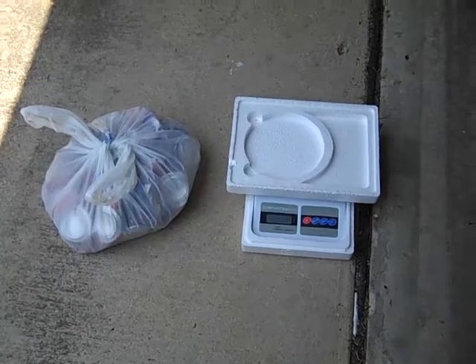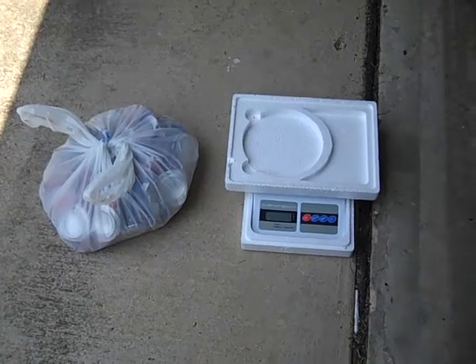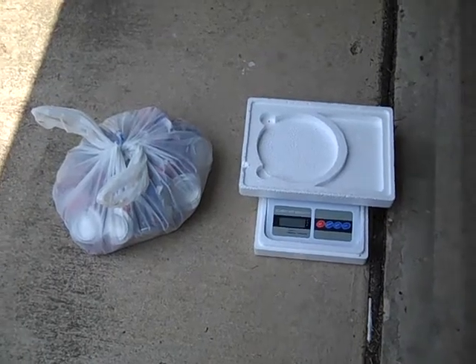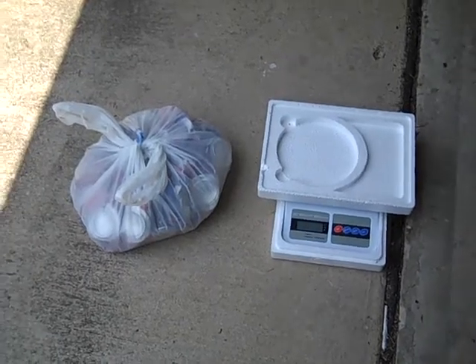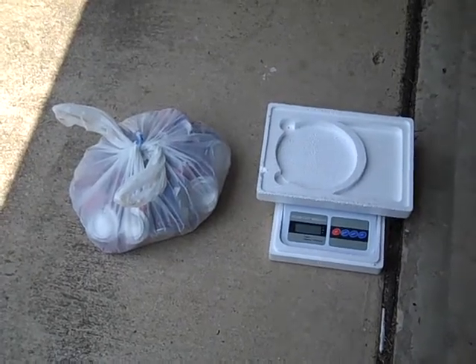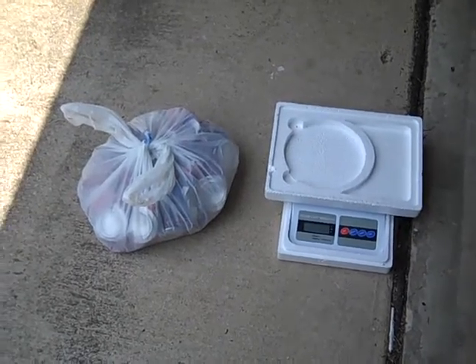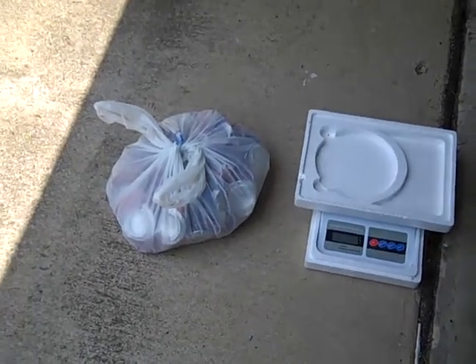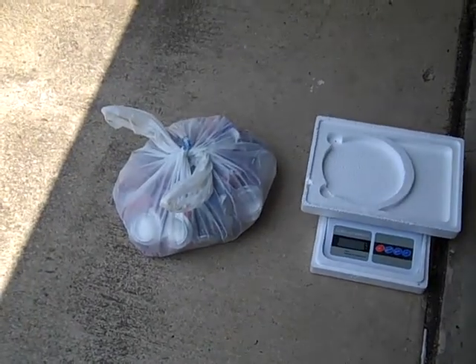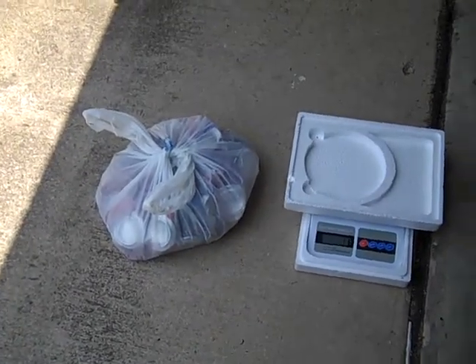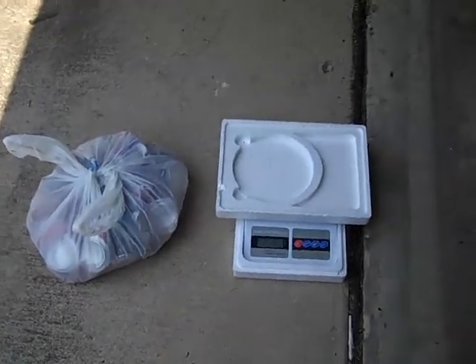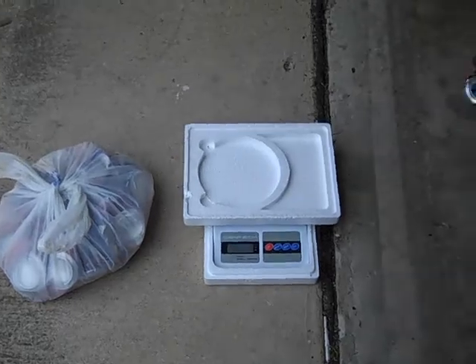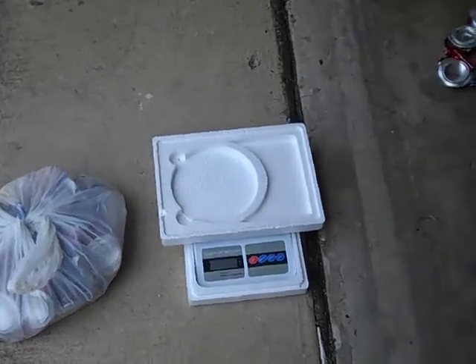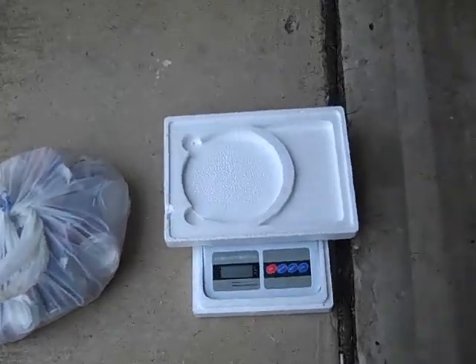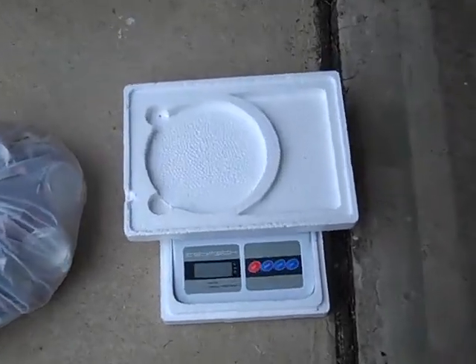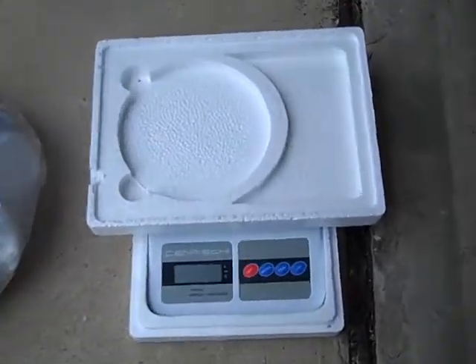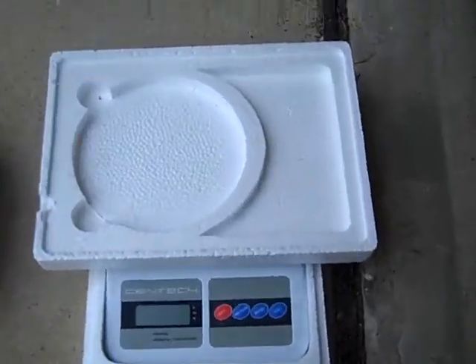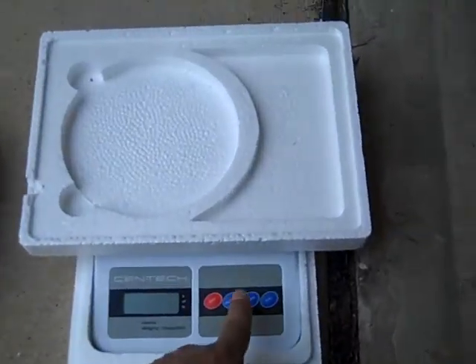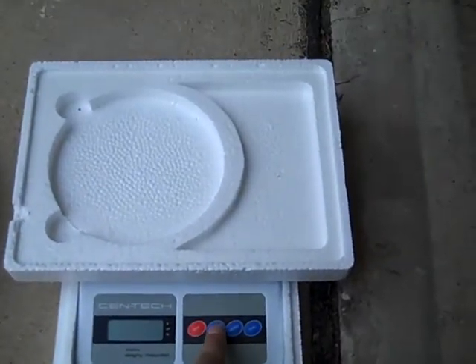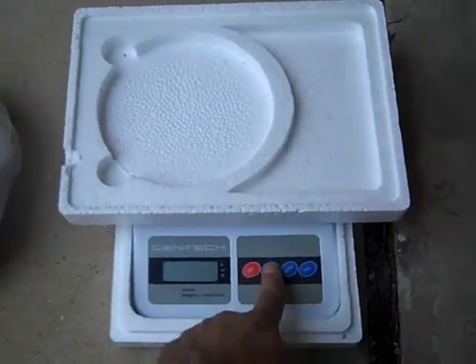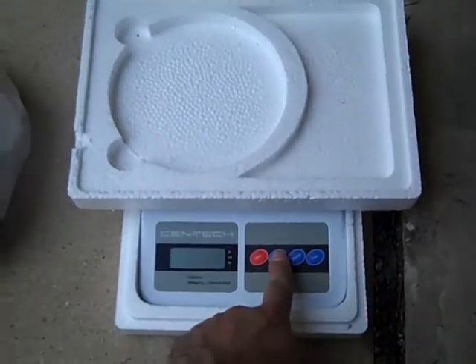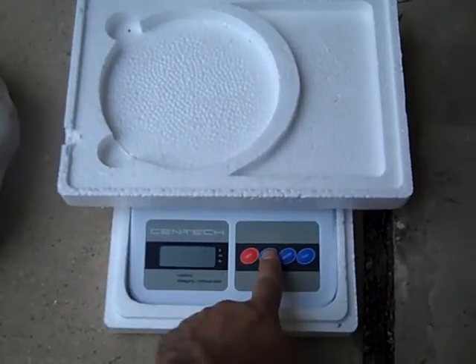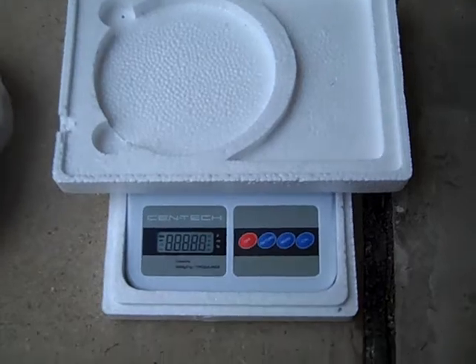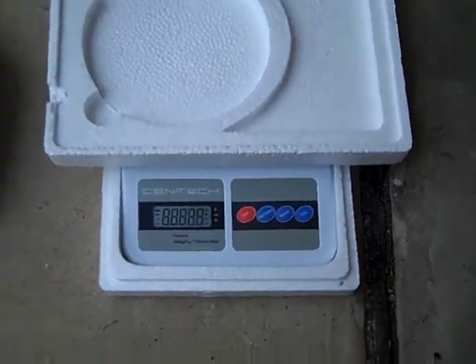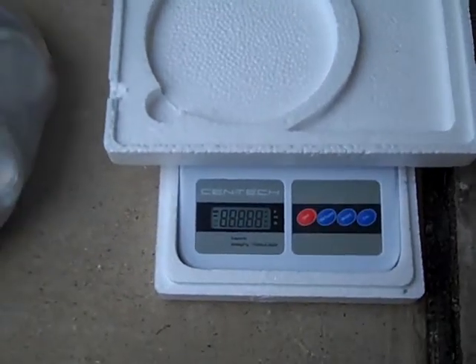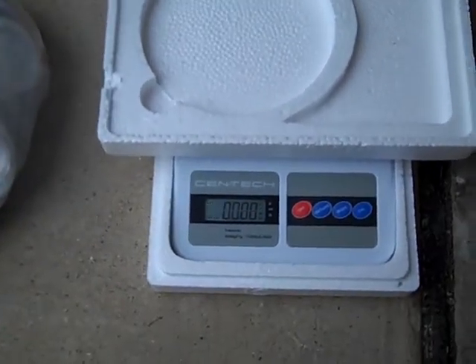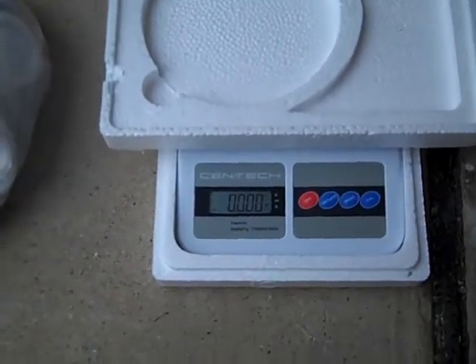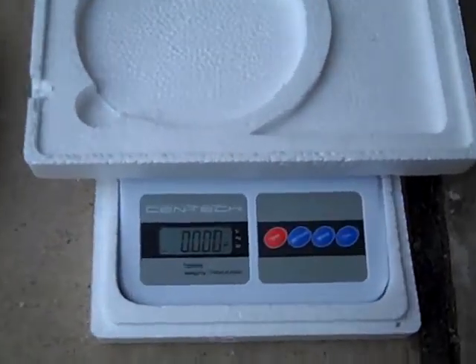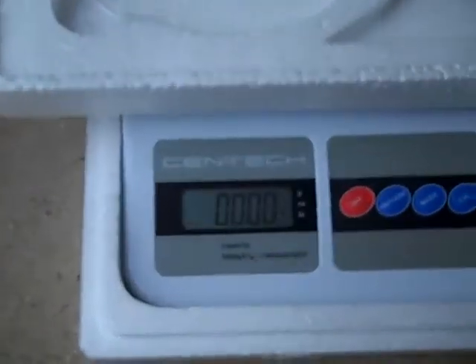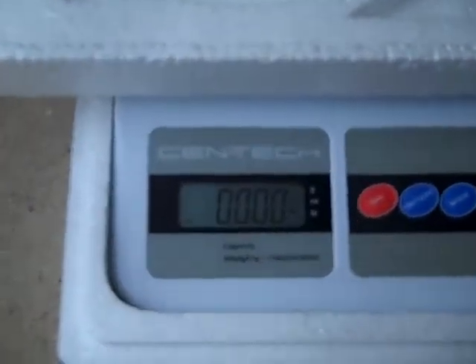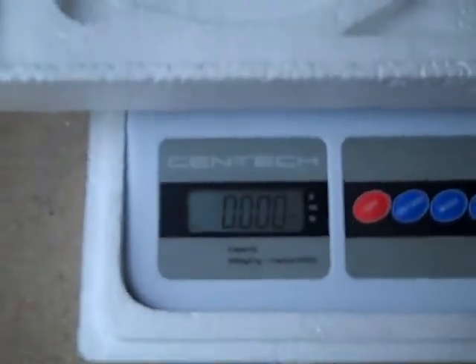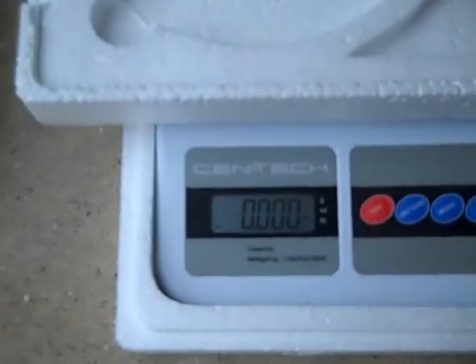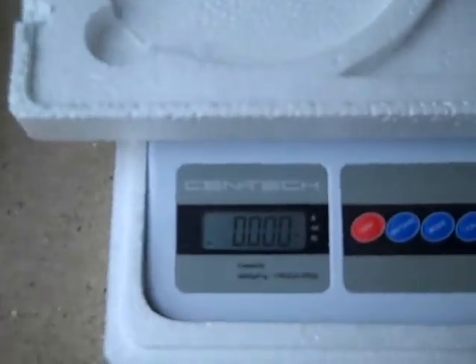Hello, this is Jerry. We're gonna find out how many cans it takes to make a pound. So let's turn on the weight. As you can see it reads zero.